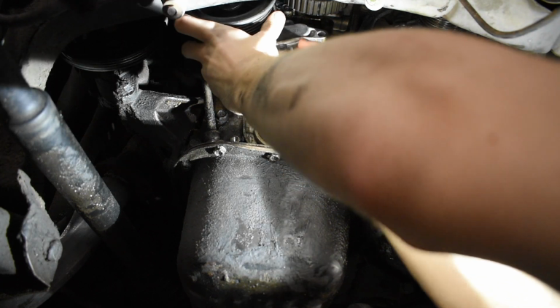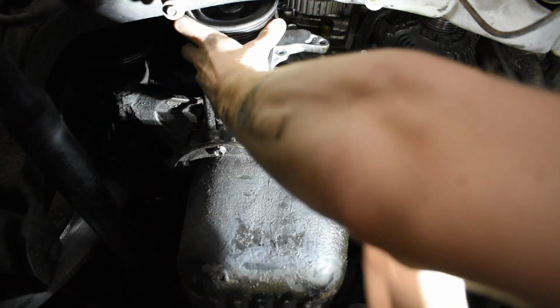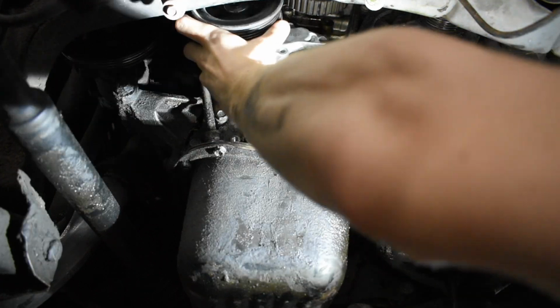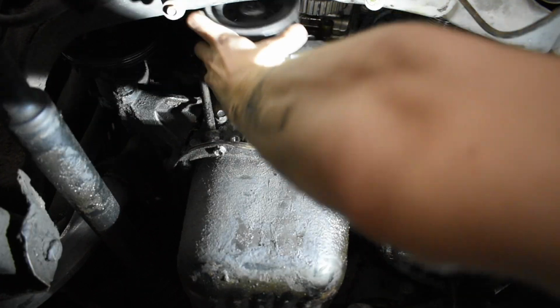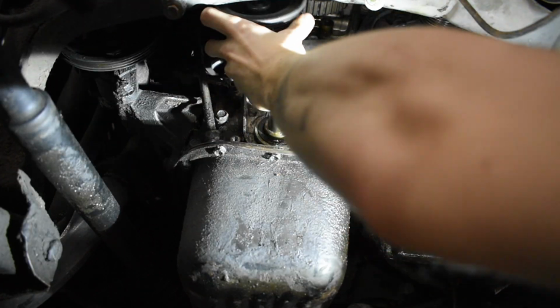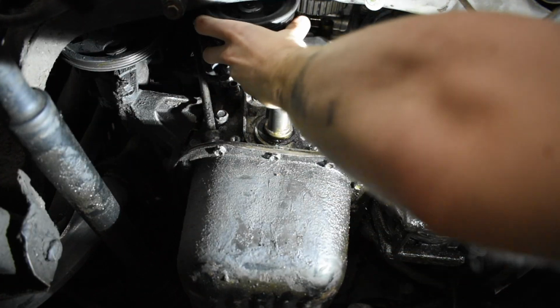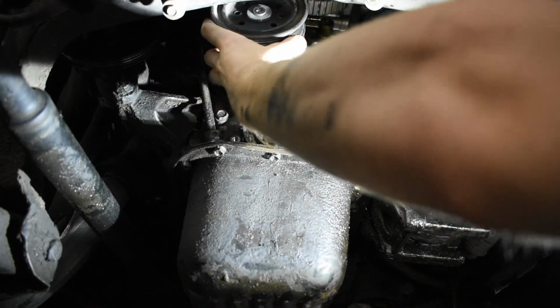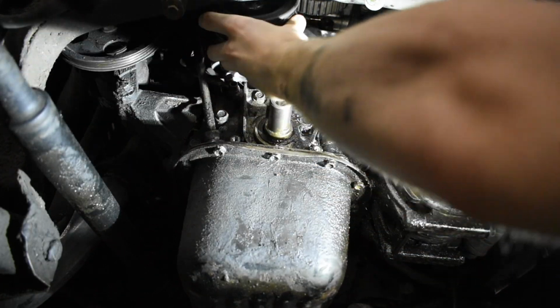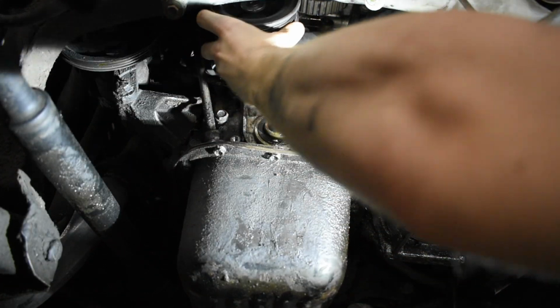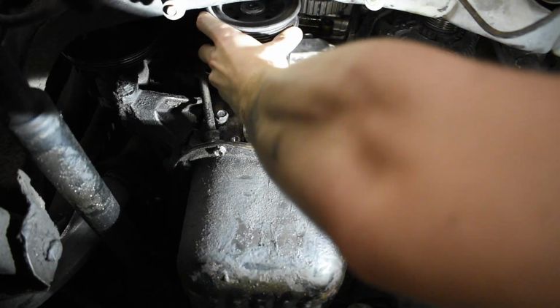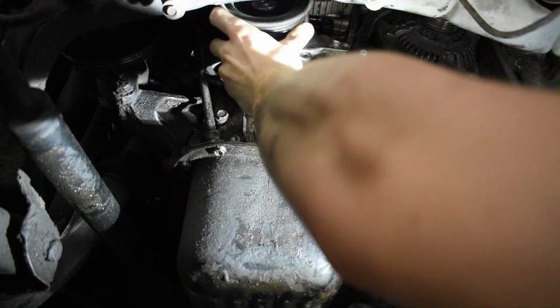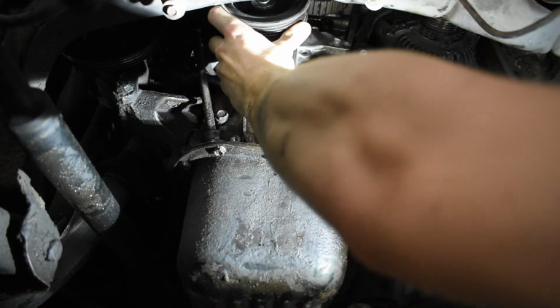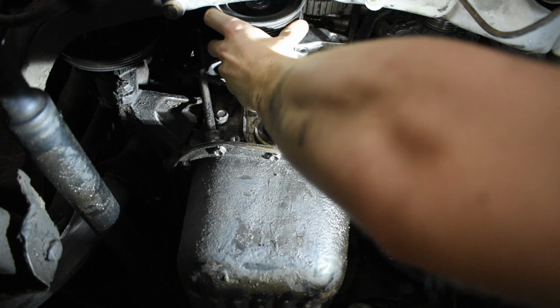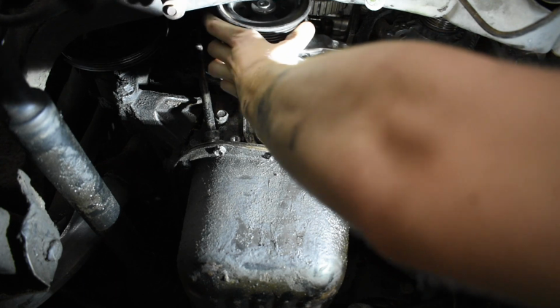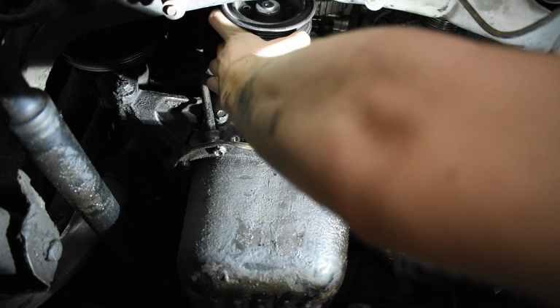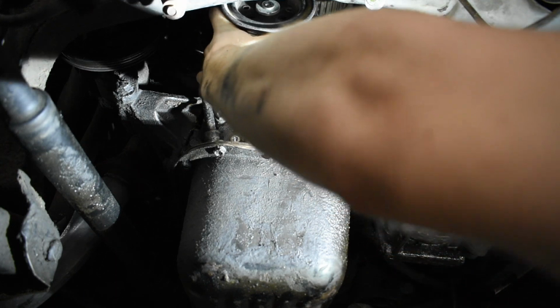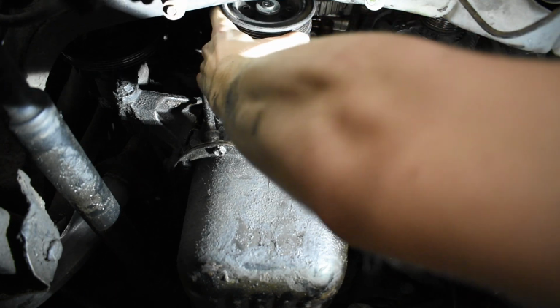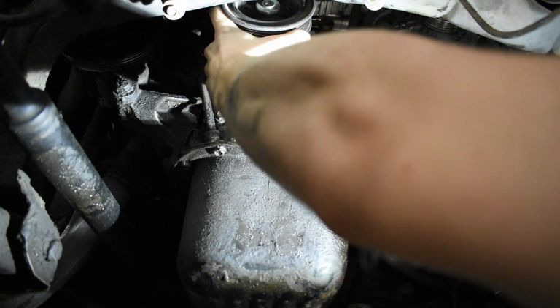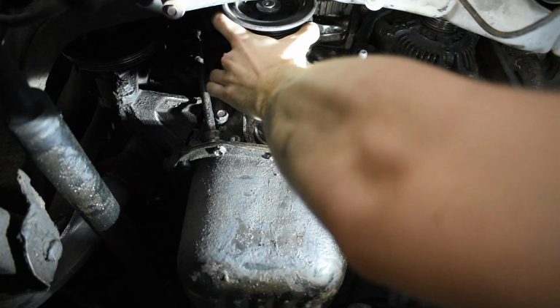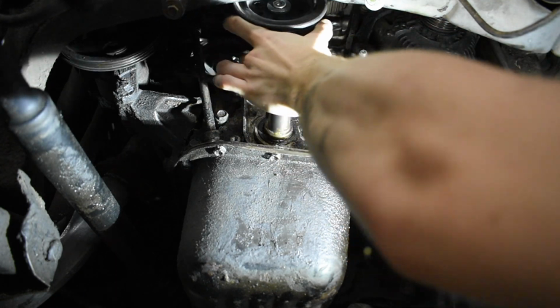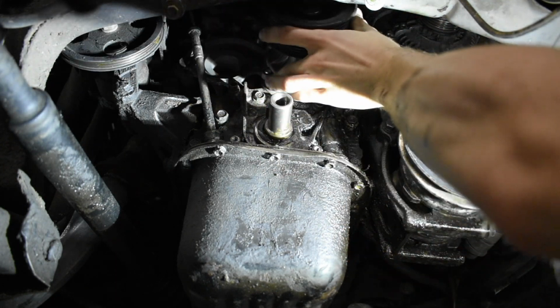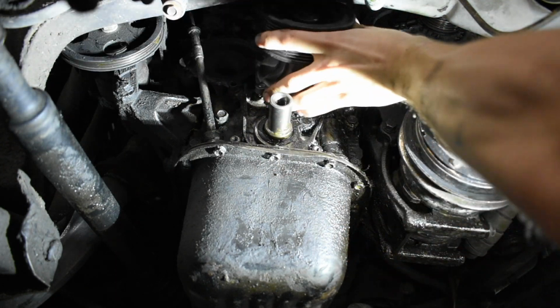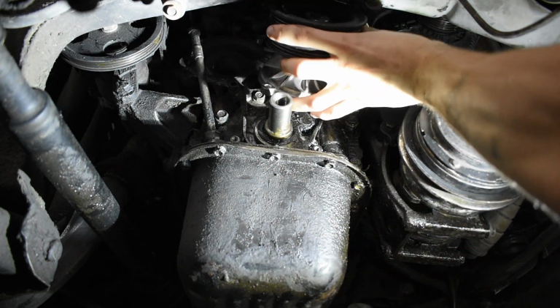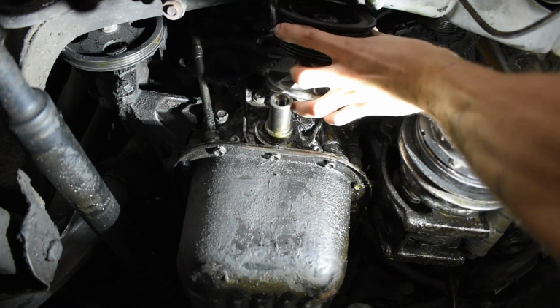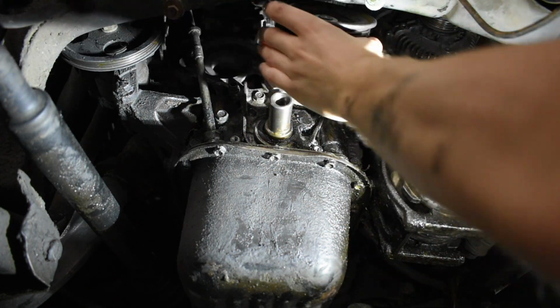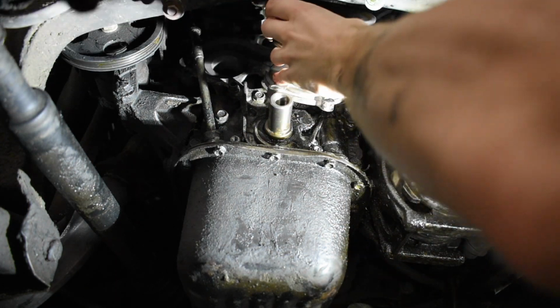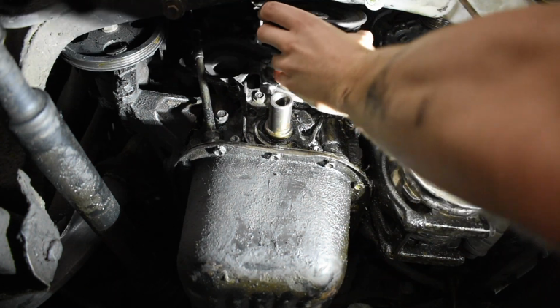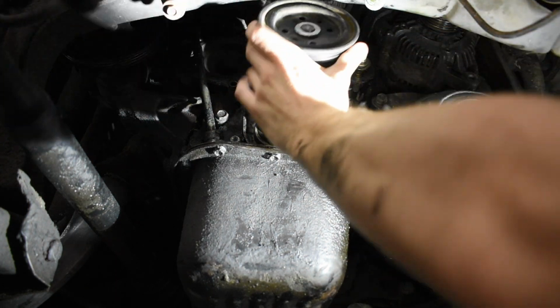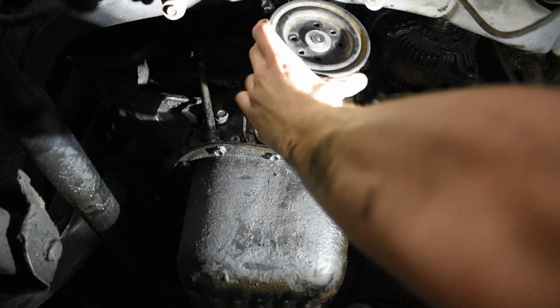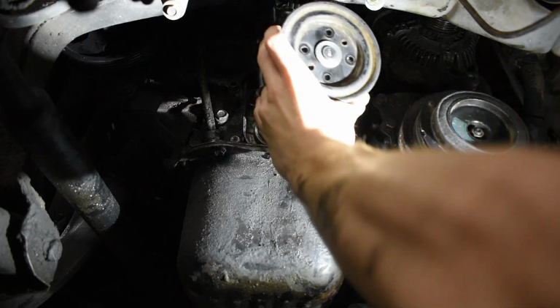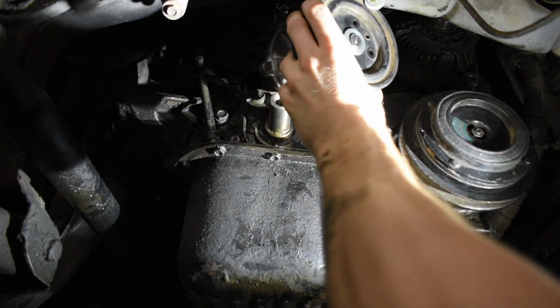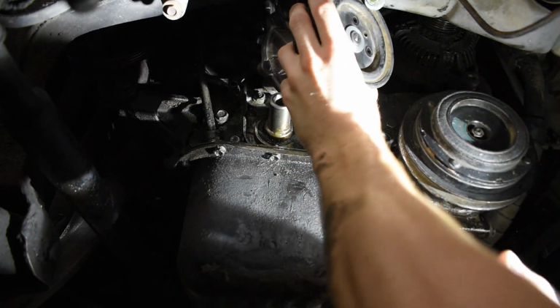To get the water pump out, you just move it, push it to the right, wiggle it a bunch, and then turn it counterclockwise — and it will pull out just like that.